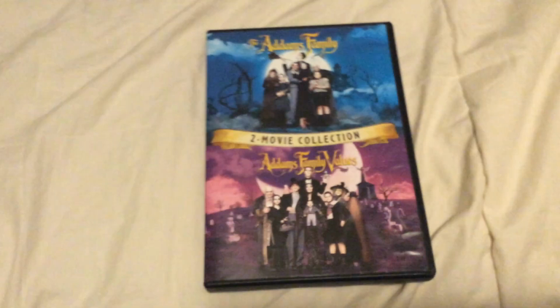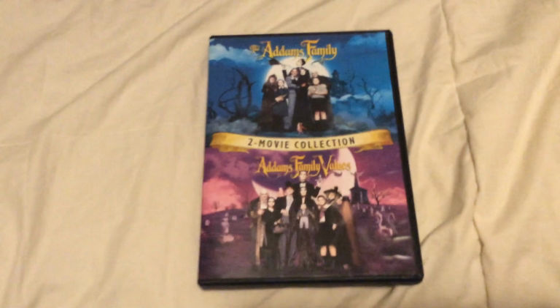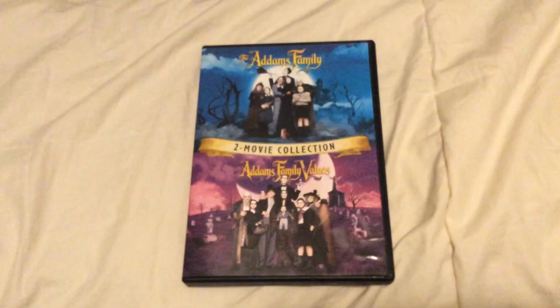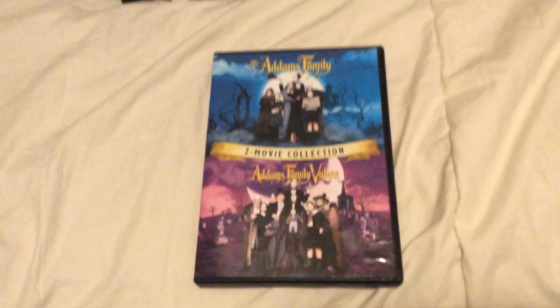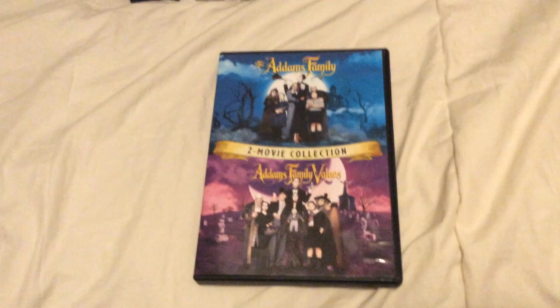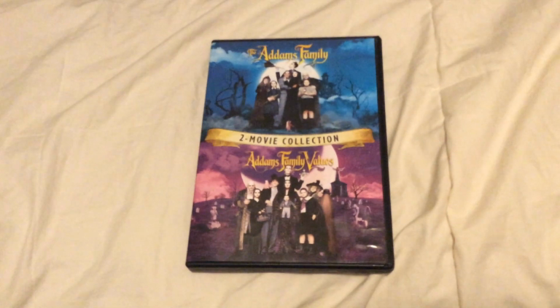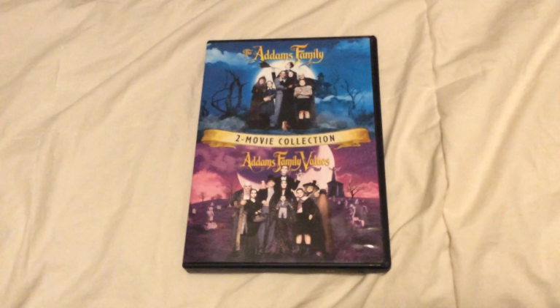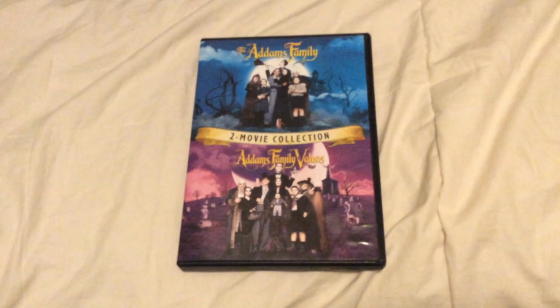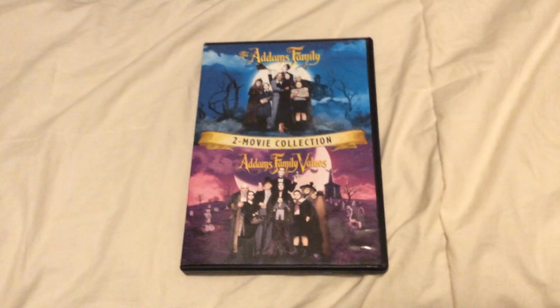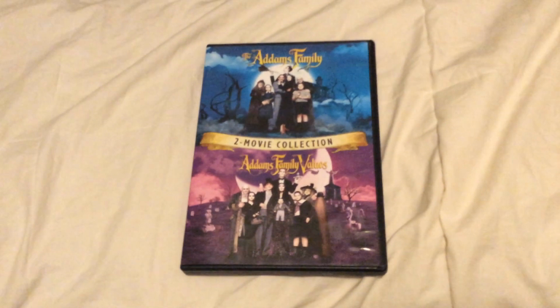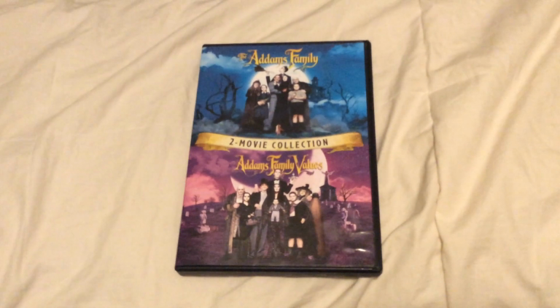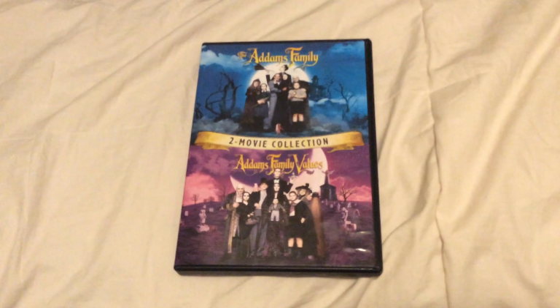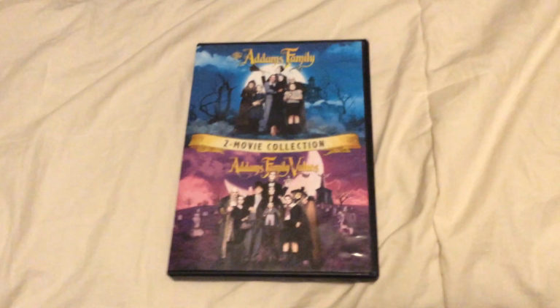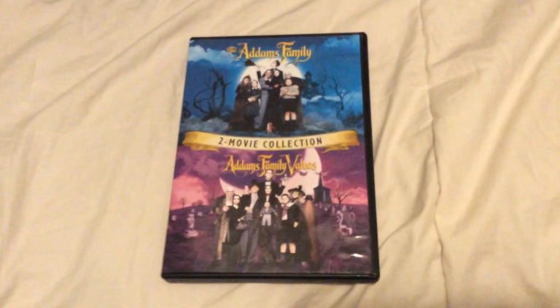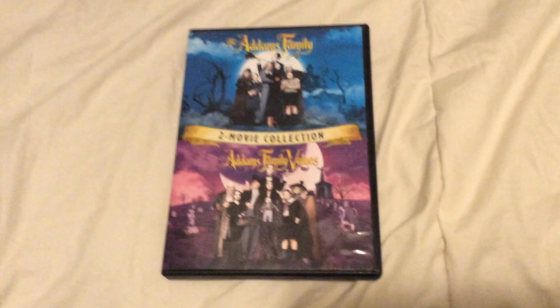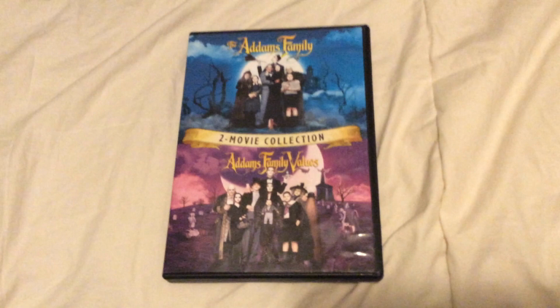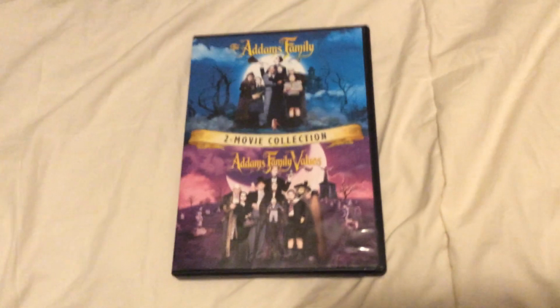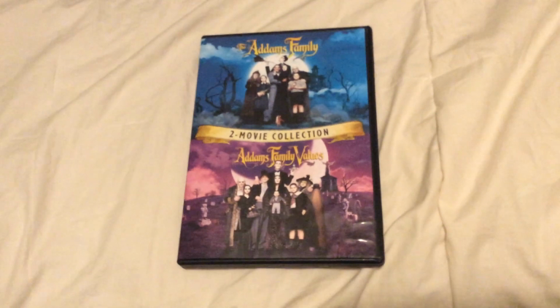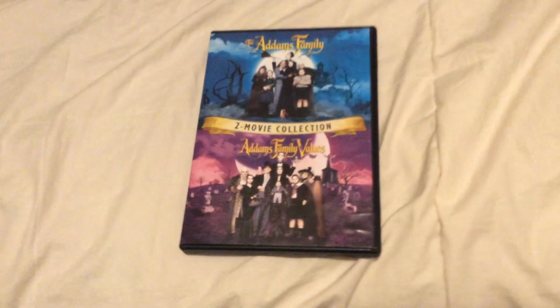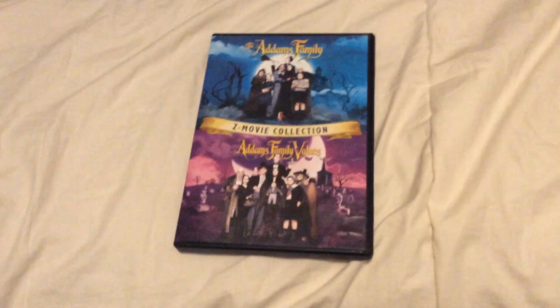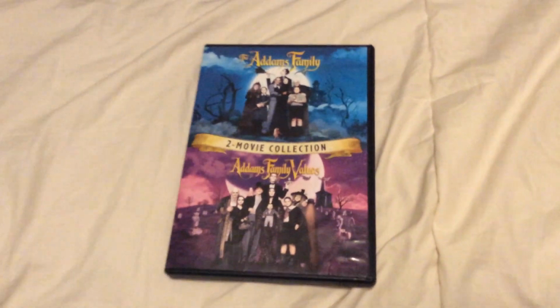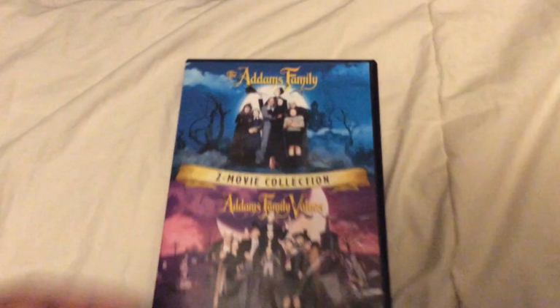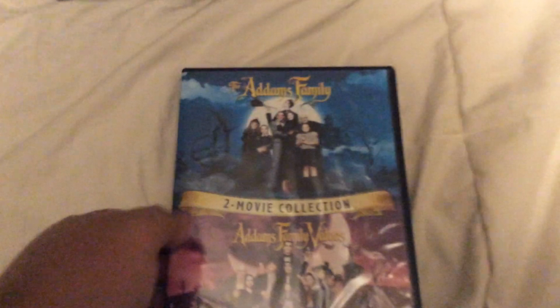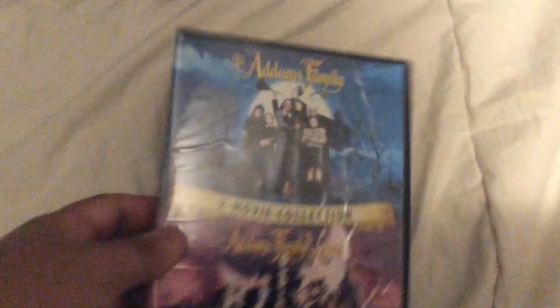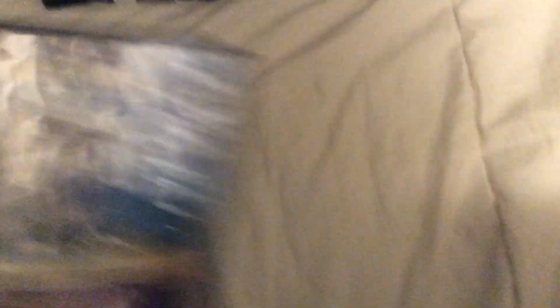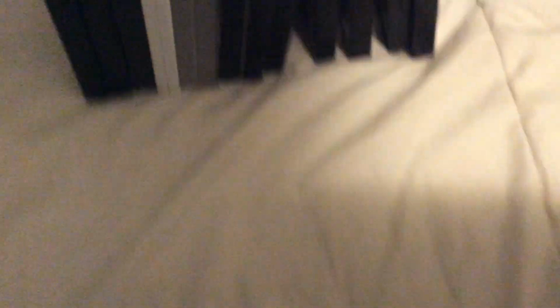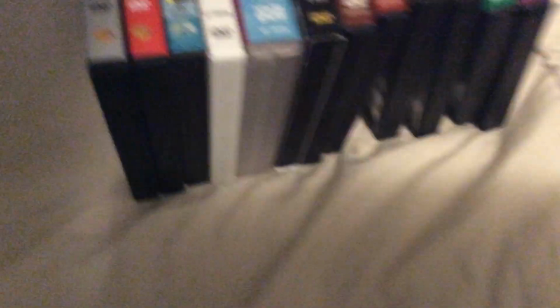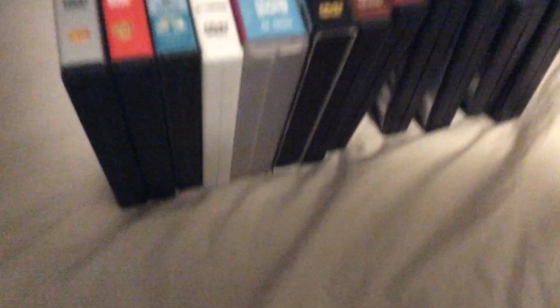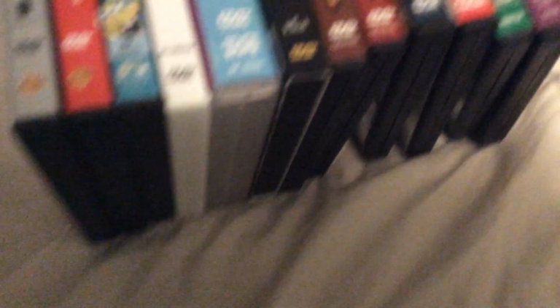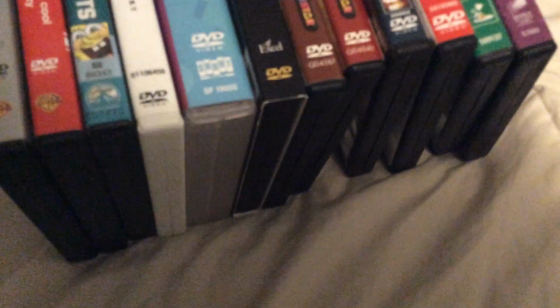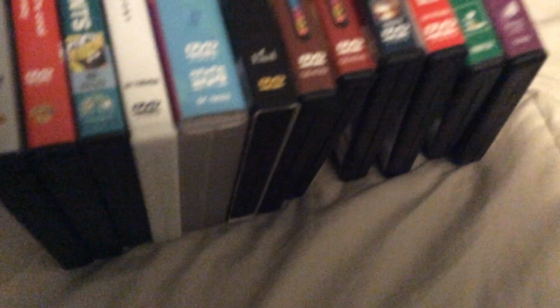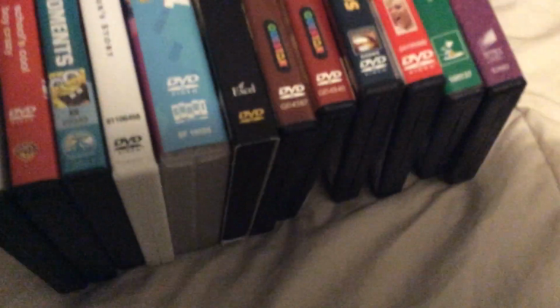Speaking of that, I may or may not see The Addams Family 2, but maybe someday I'll let you guys know.